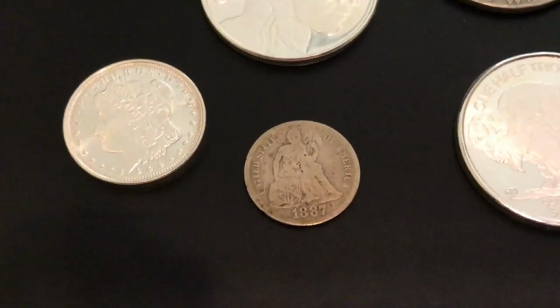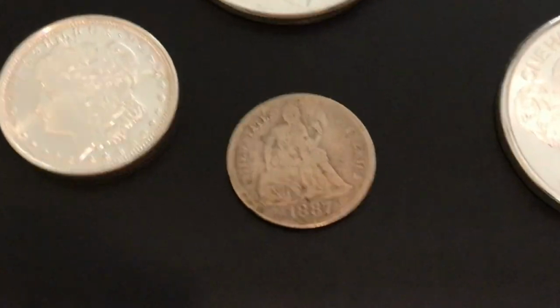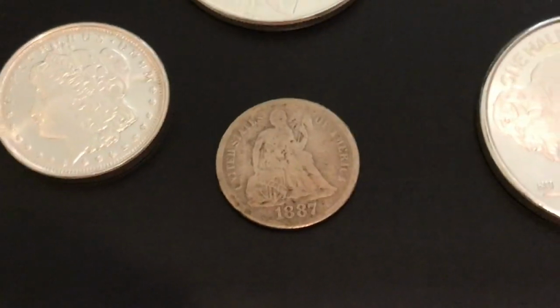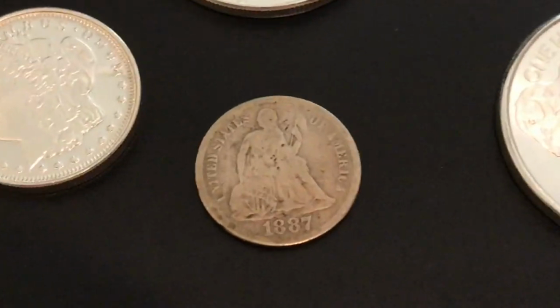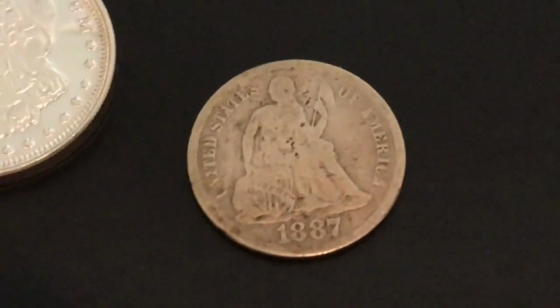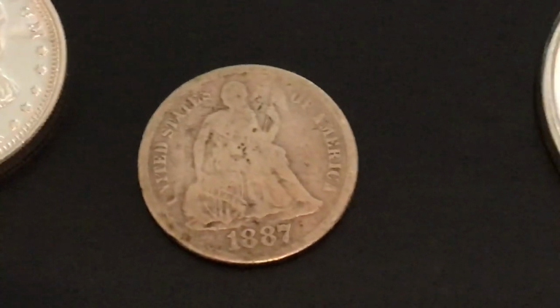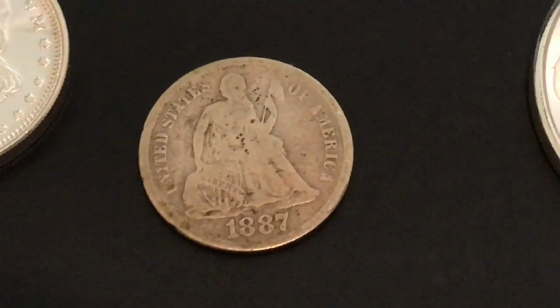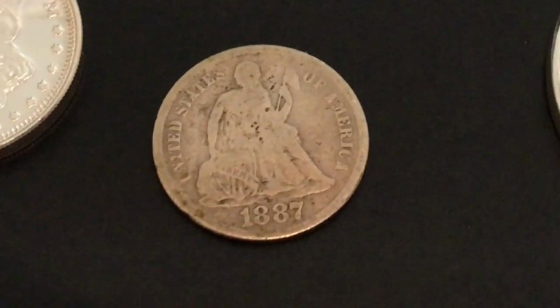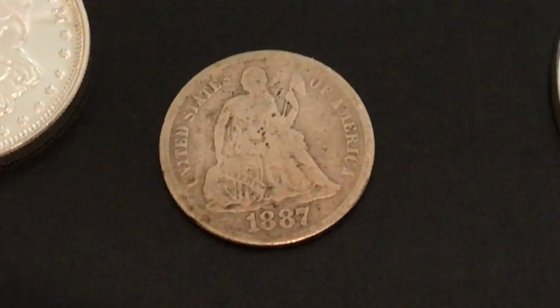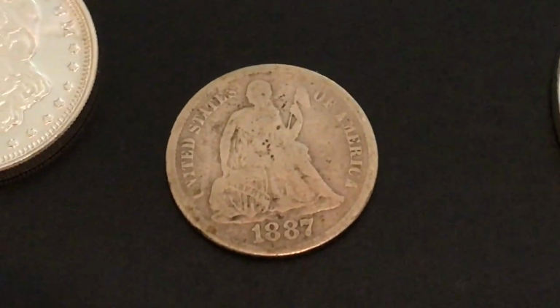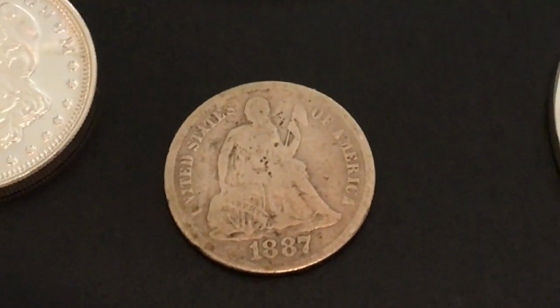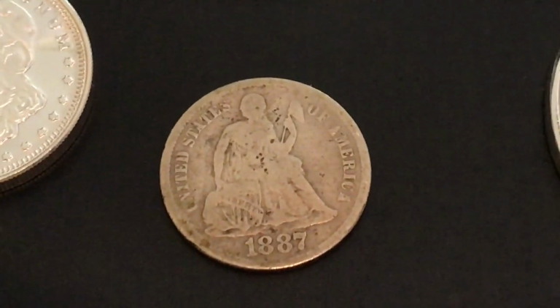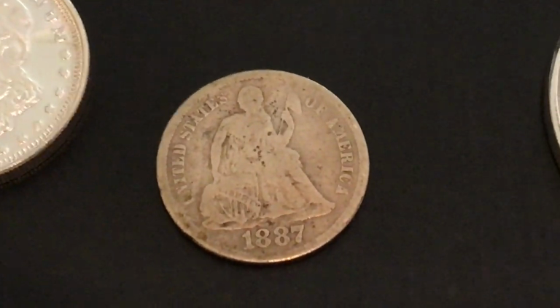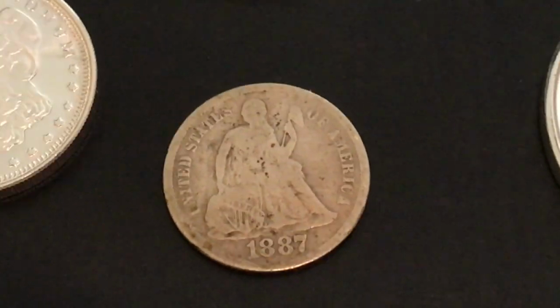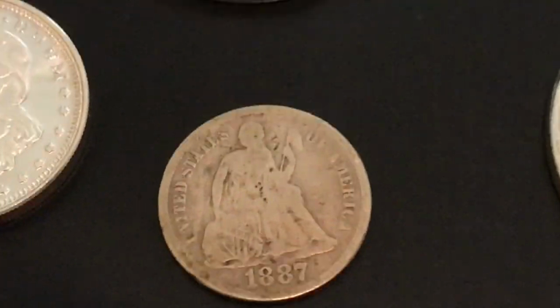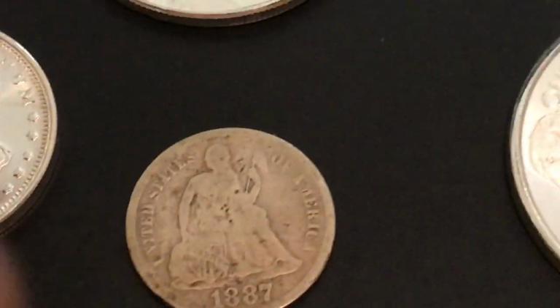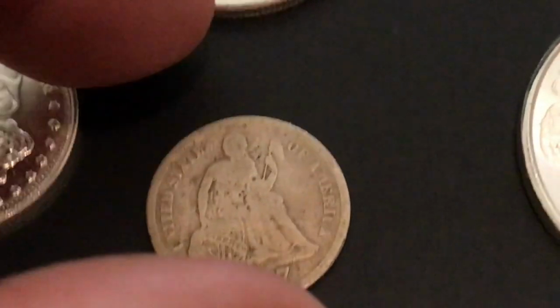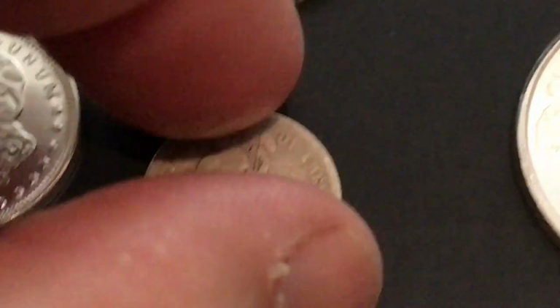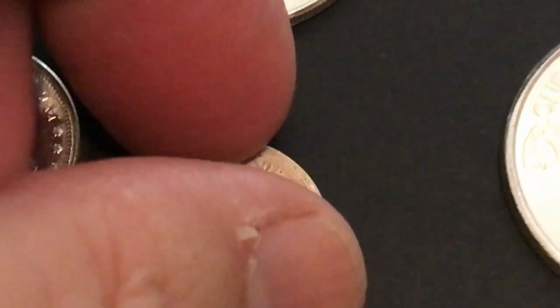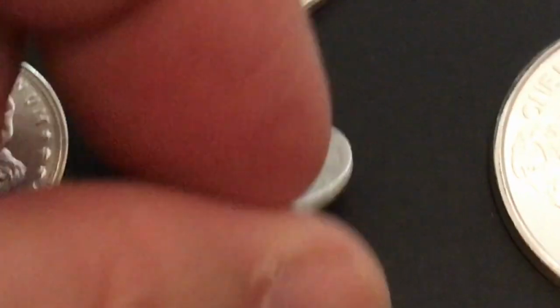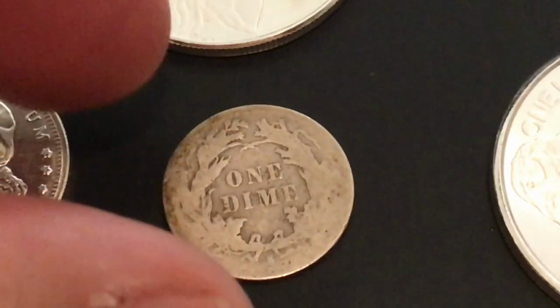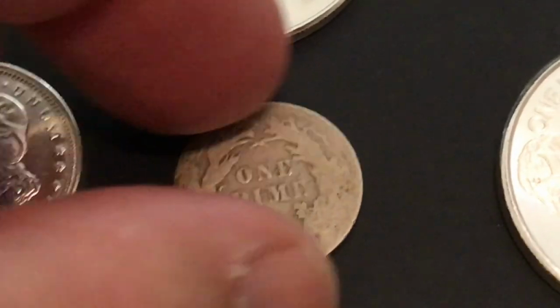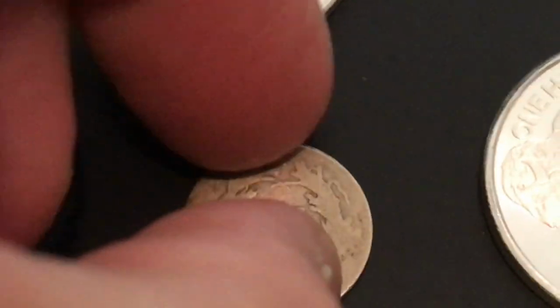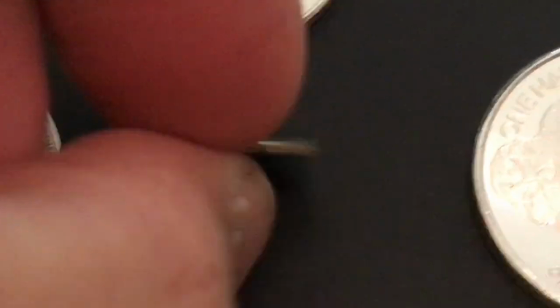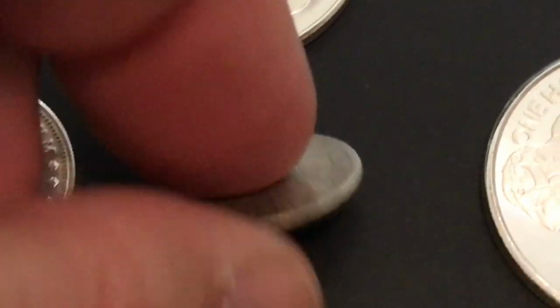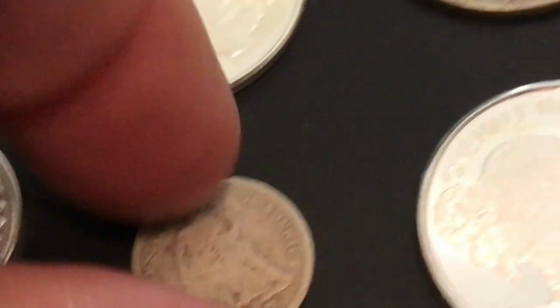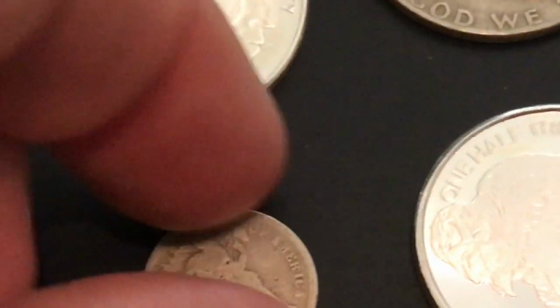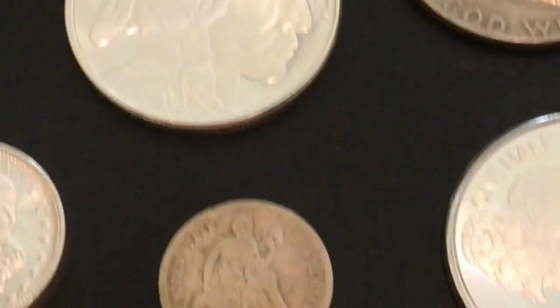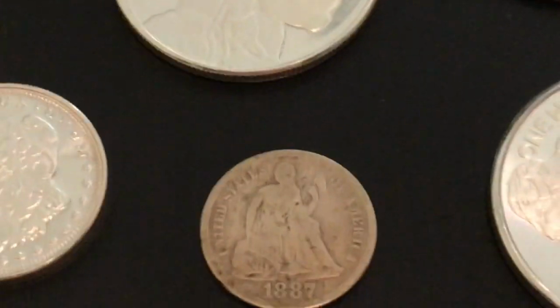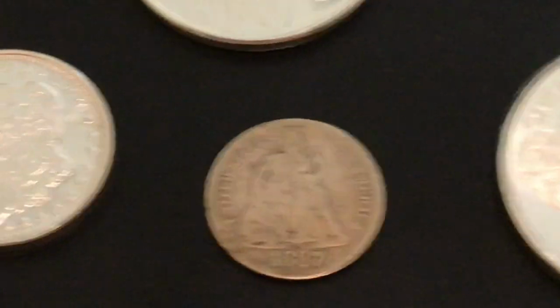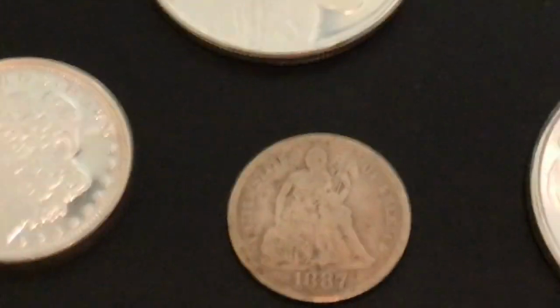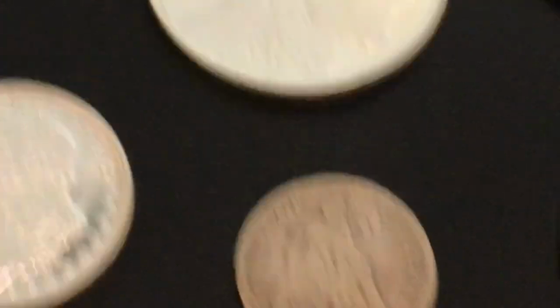Seated Liberty Dime — 1887 Seated Liberty. That's going to be in the giveaway as well at some point later on, either this week or next week.